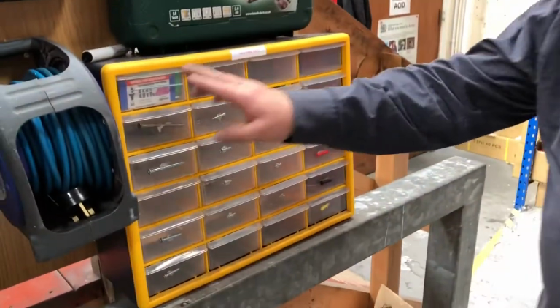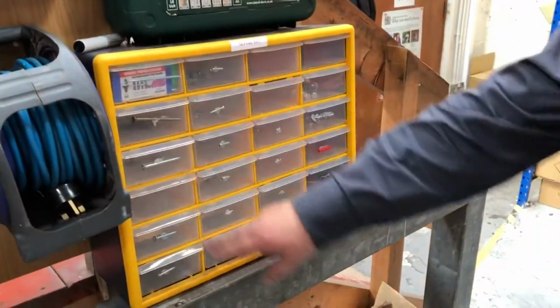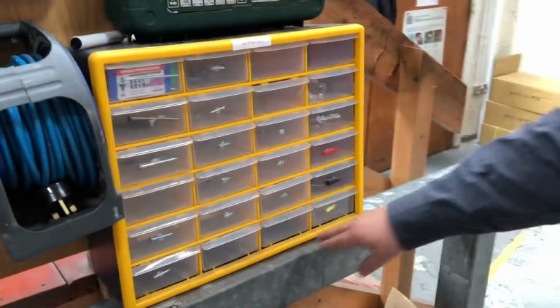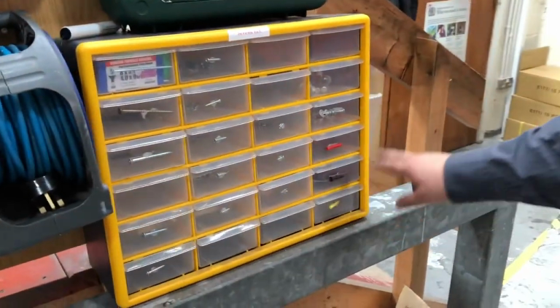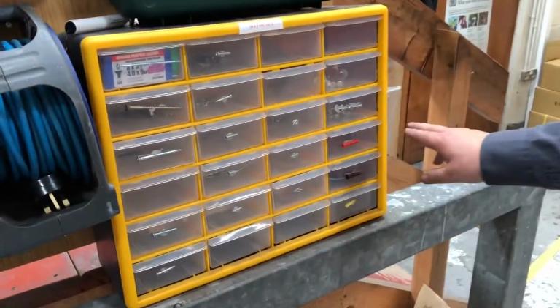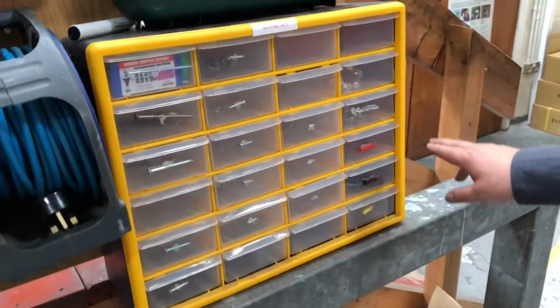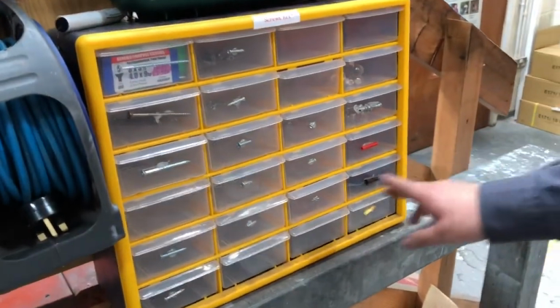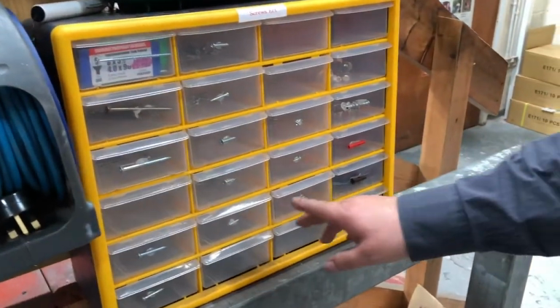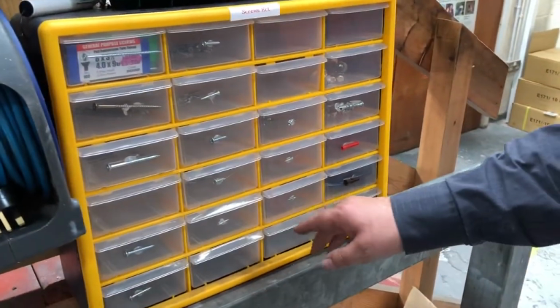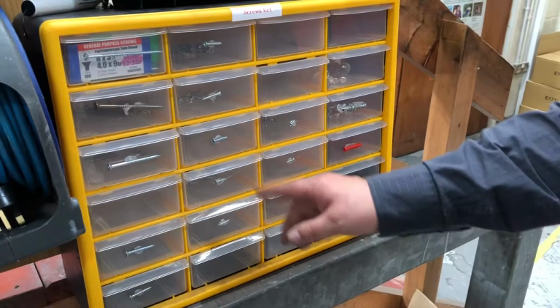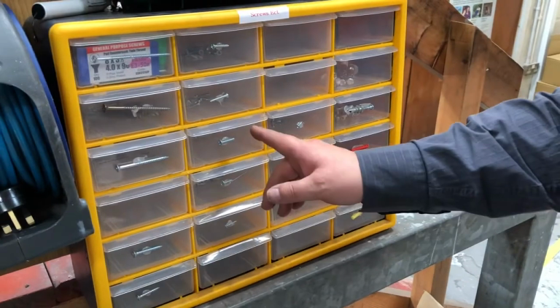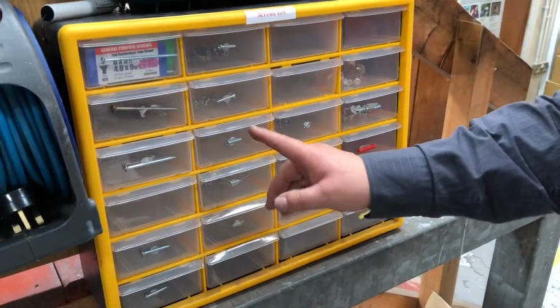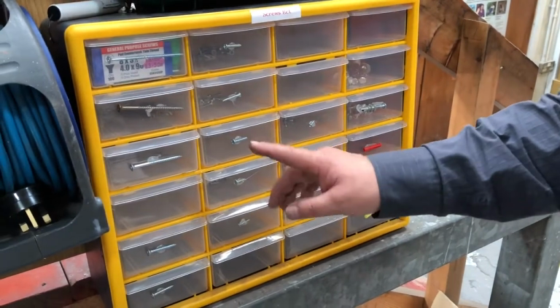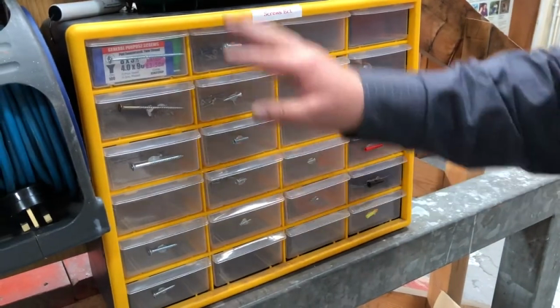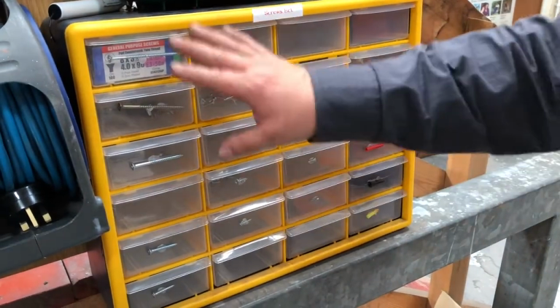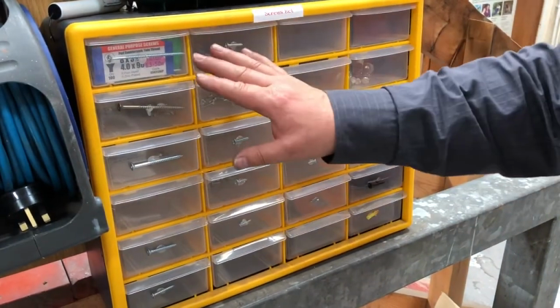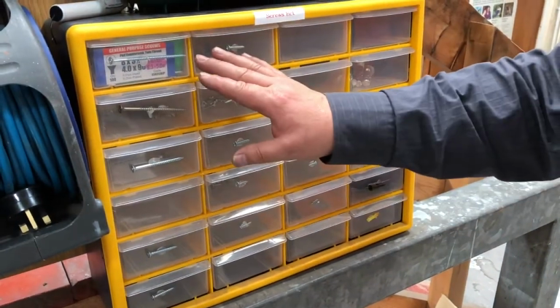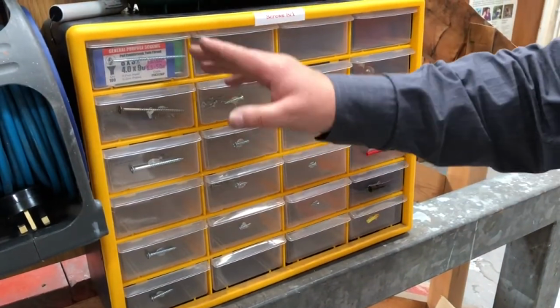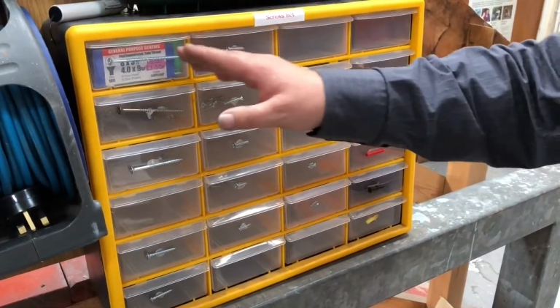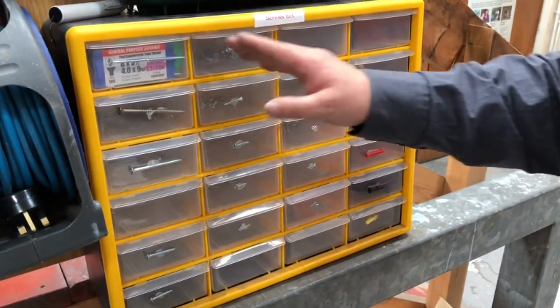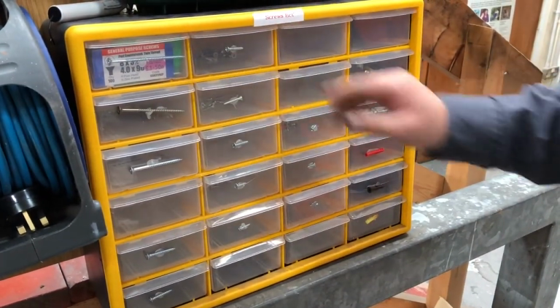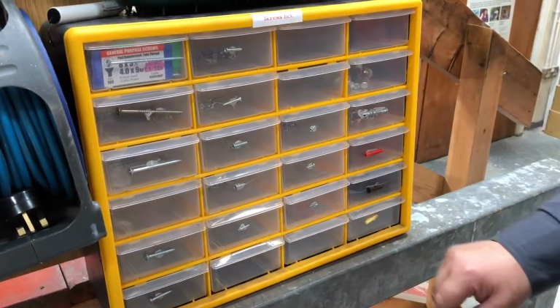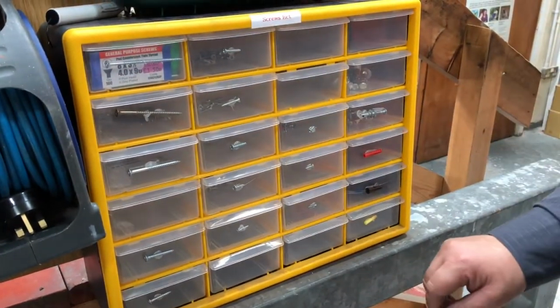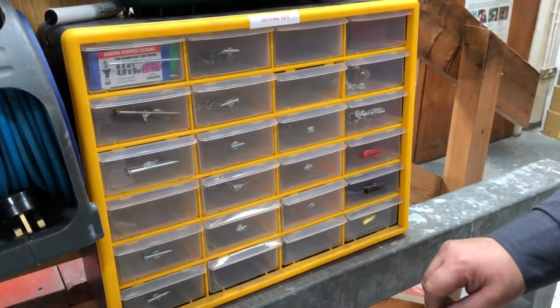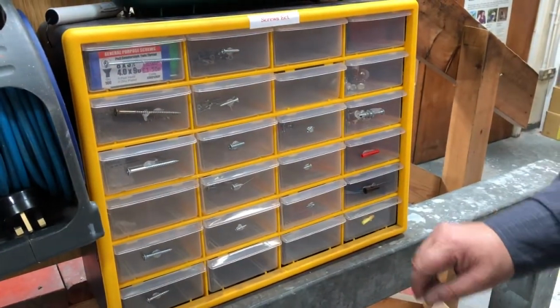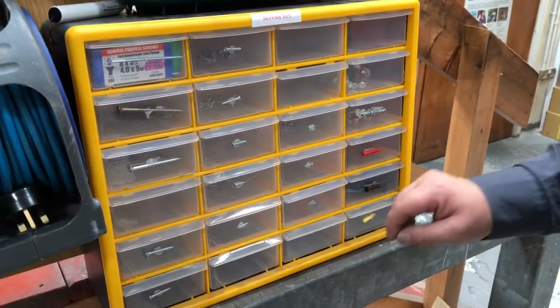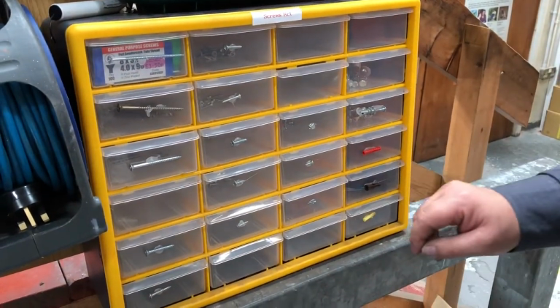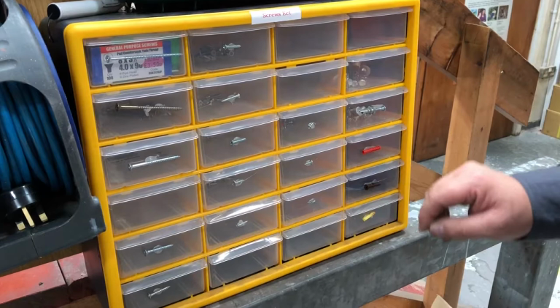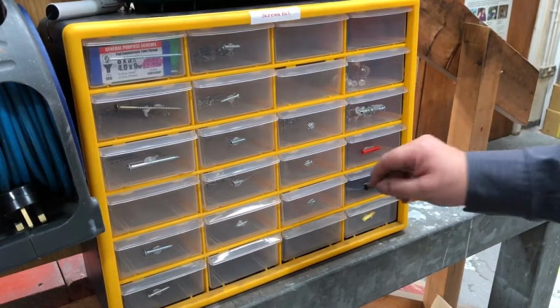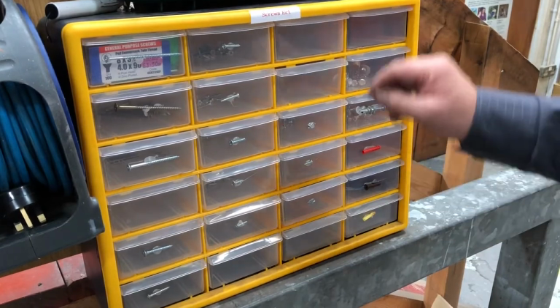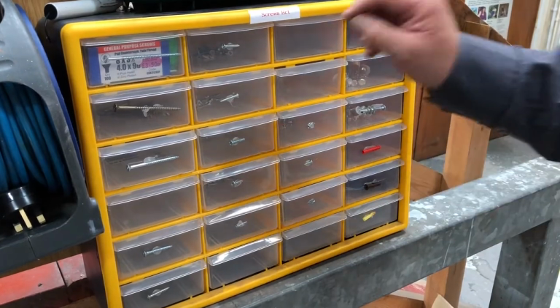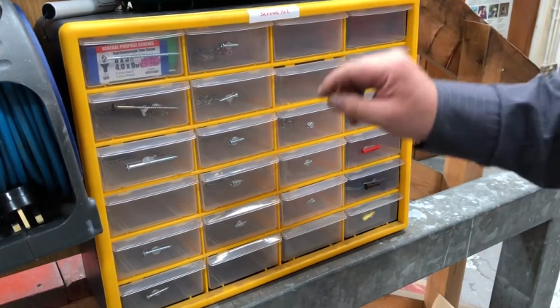What we have here is a number of jumbled screws and whatever. You can never find or never know which item is in each box.